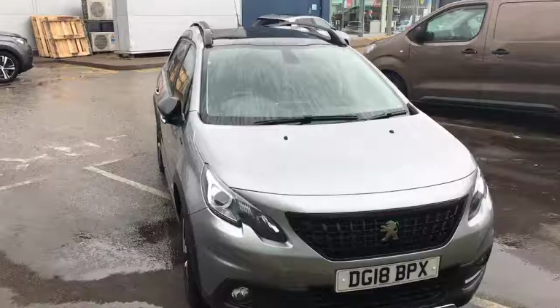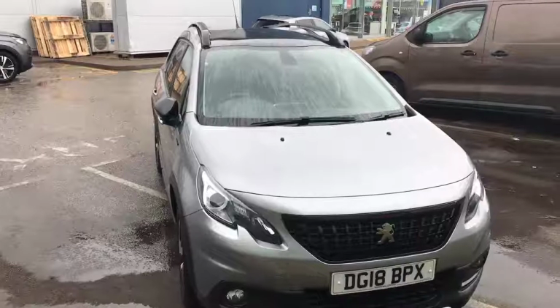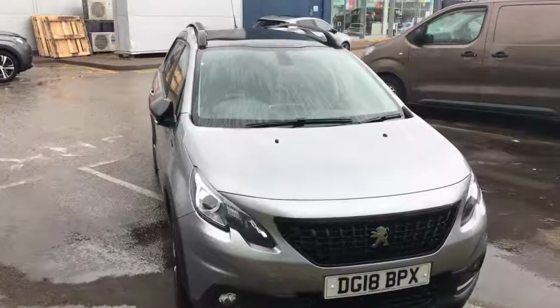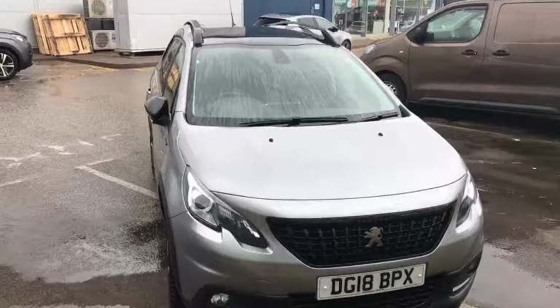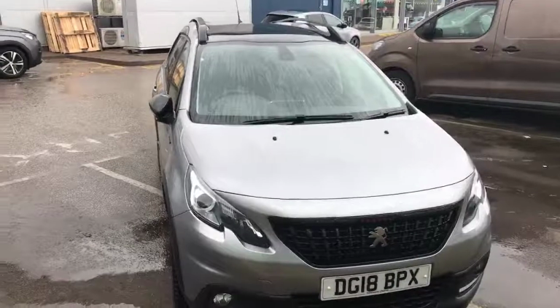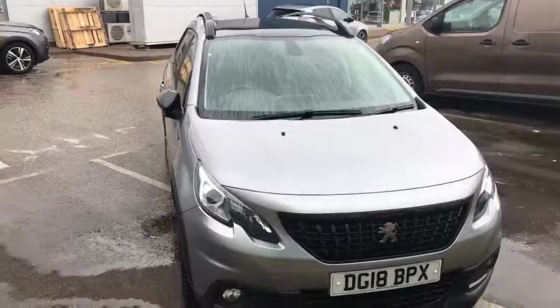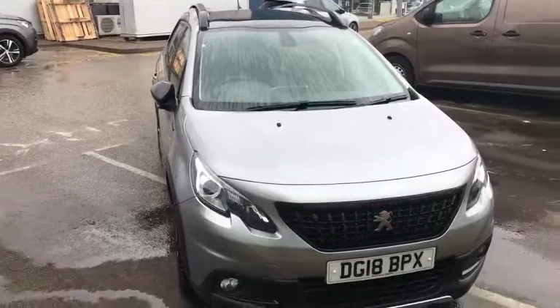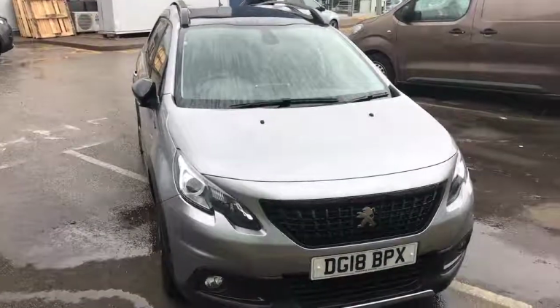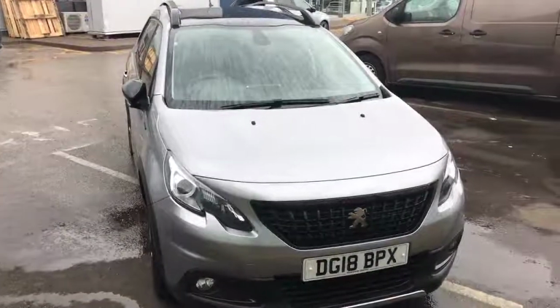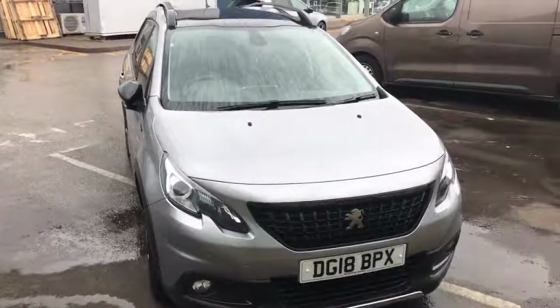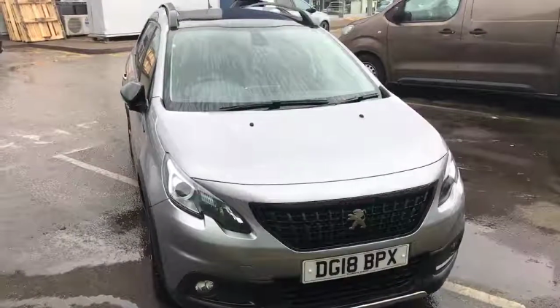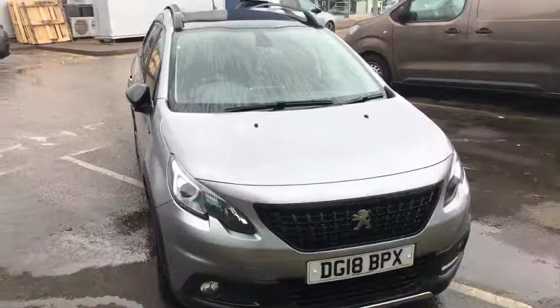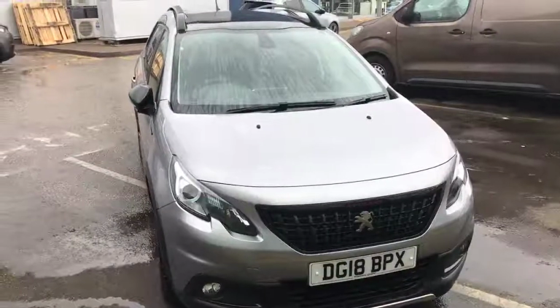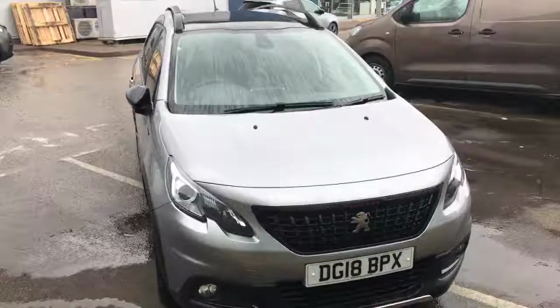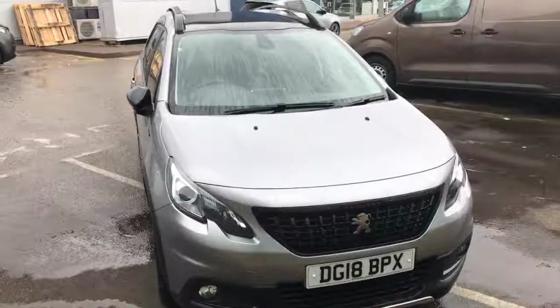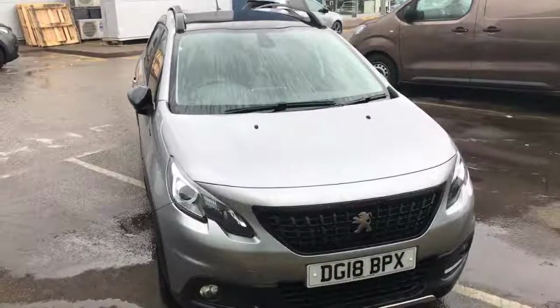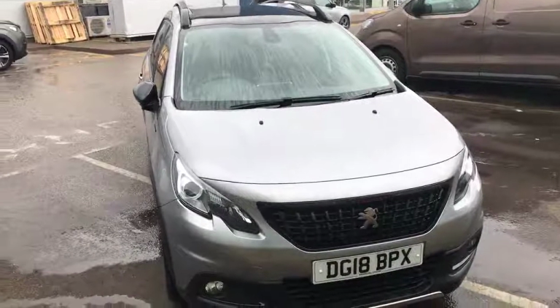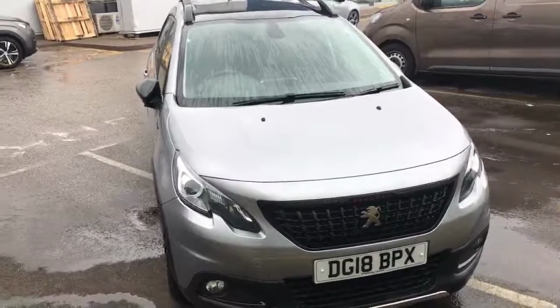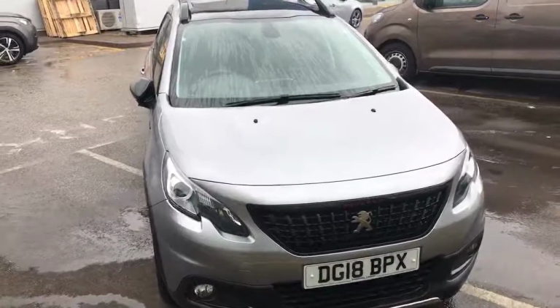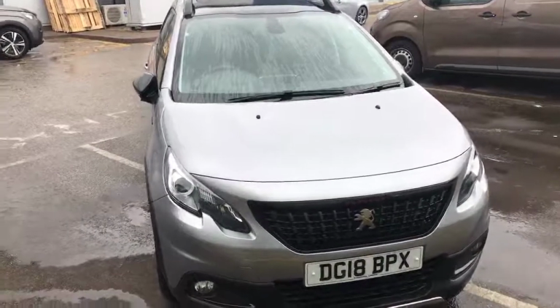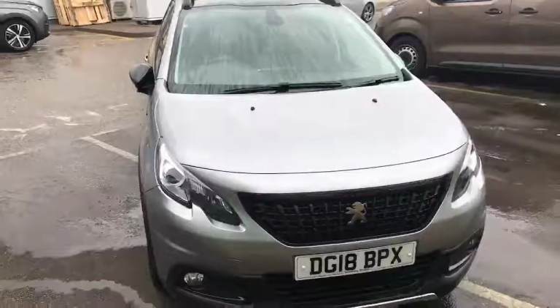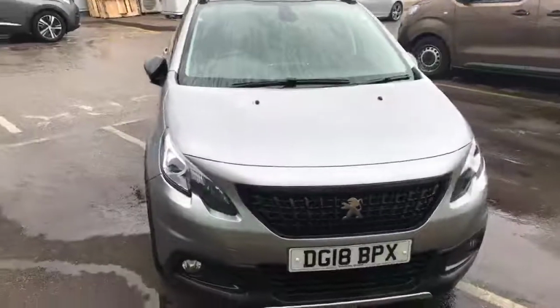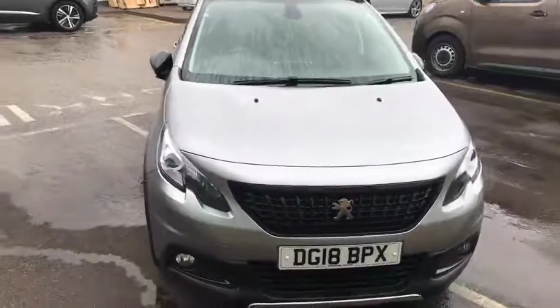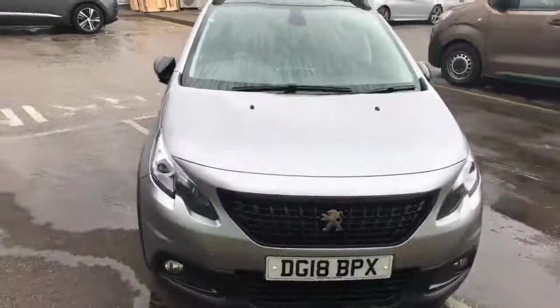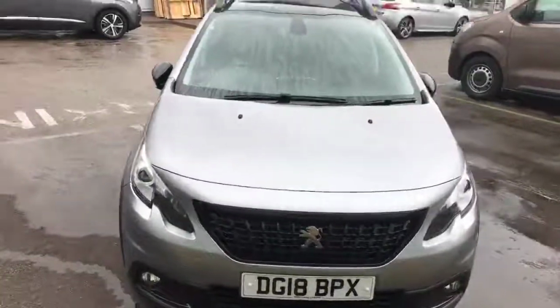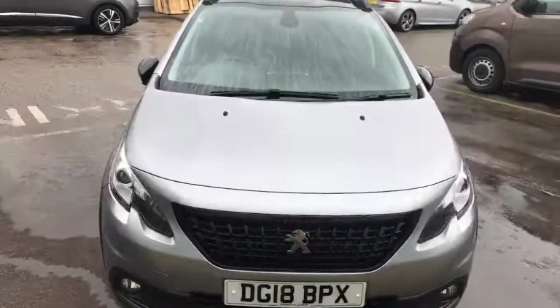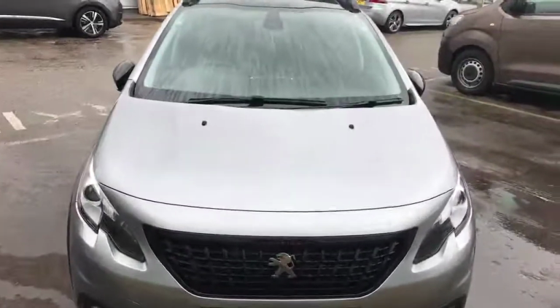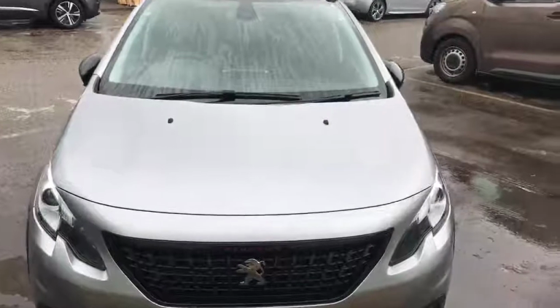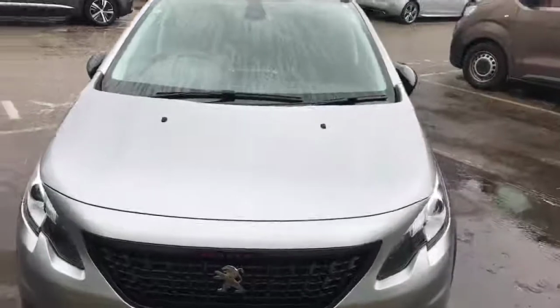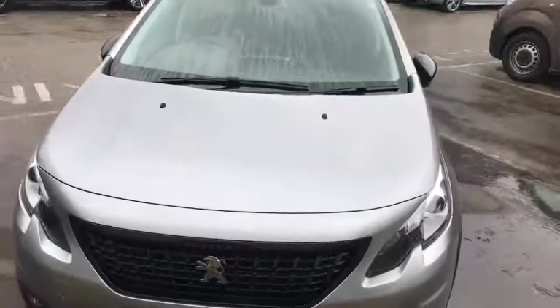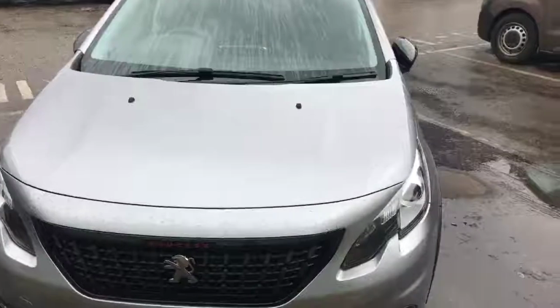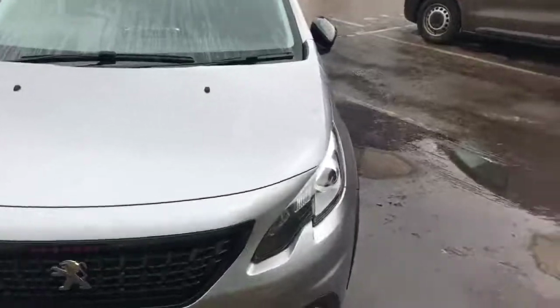My name's Billy from Swan's Way Chester Peugeot. Today I'm going to give you a quick tour of the 2018 Peugeot 2008 GT Line. This model is a 1.6 diesel manual with only 11,217 miles on the clock.